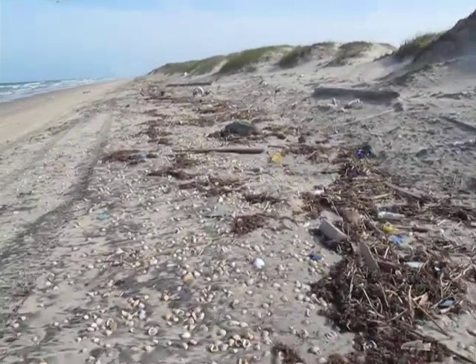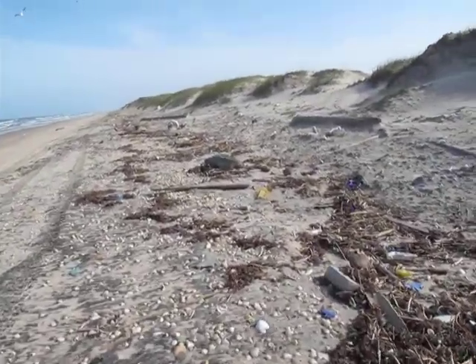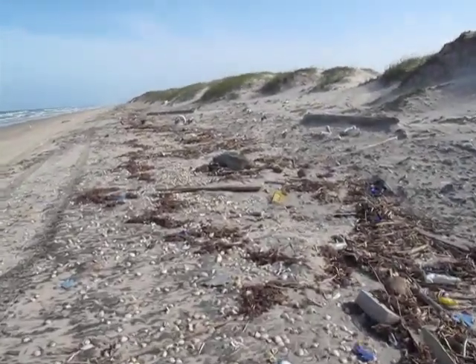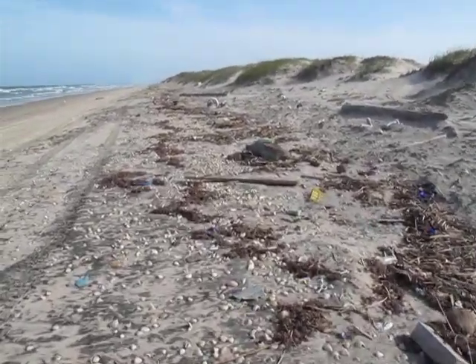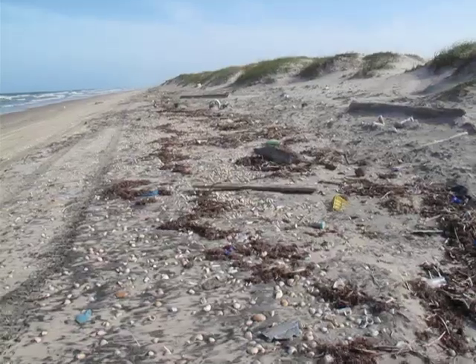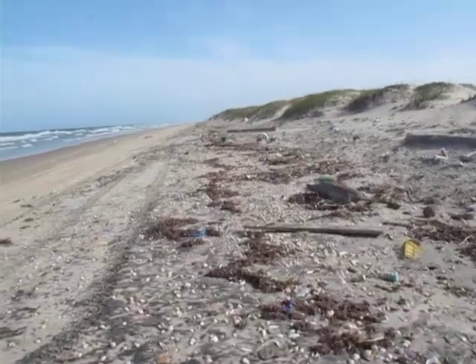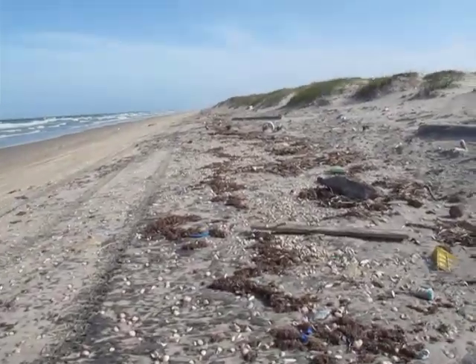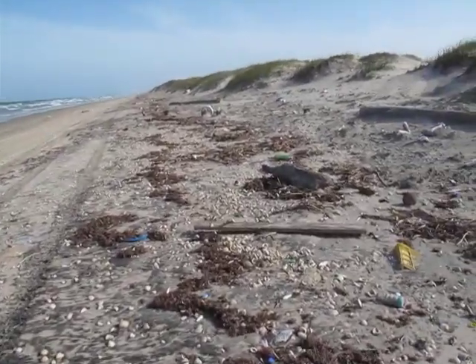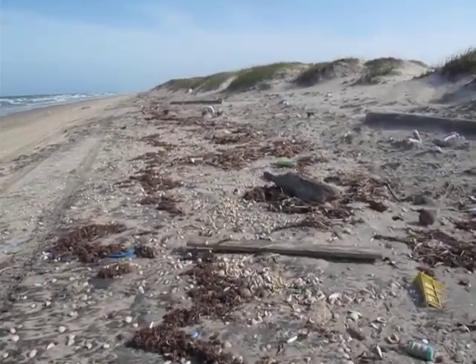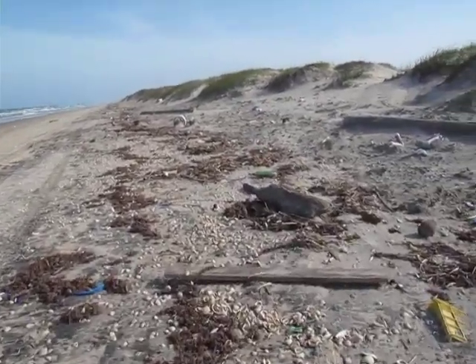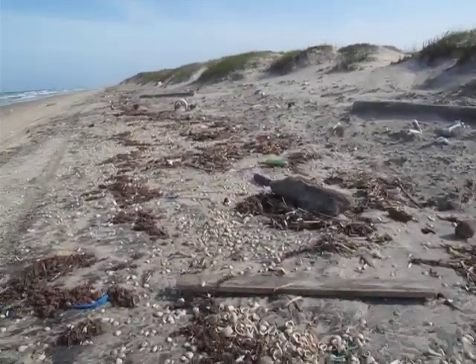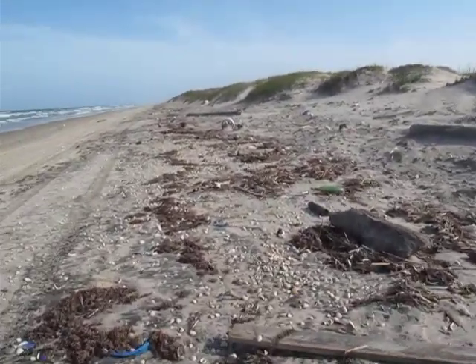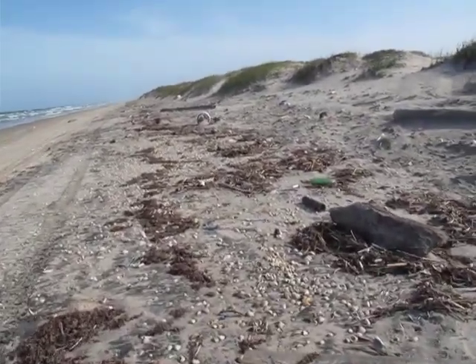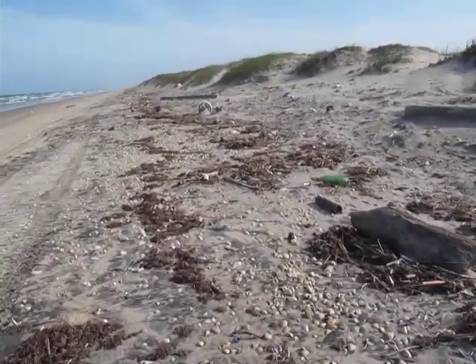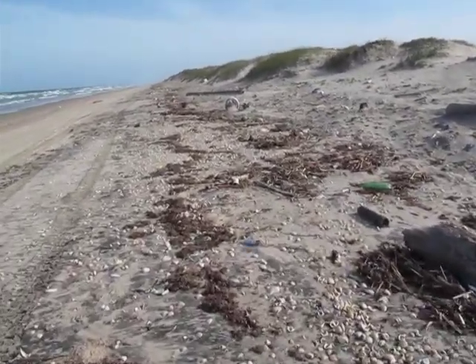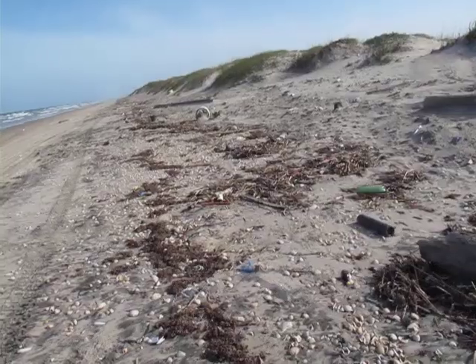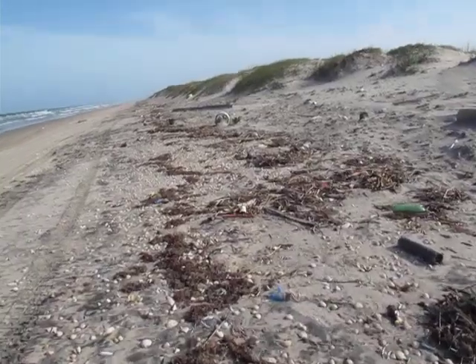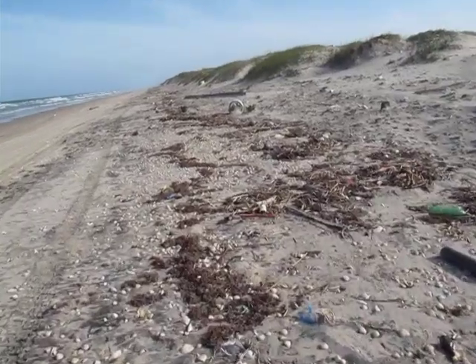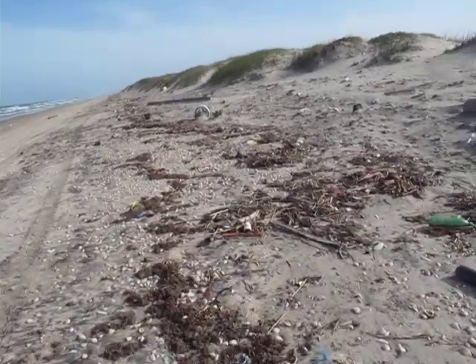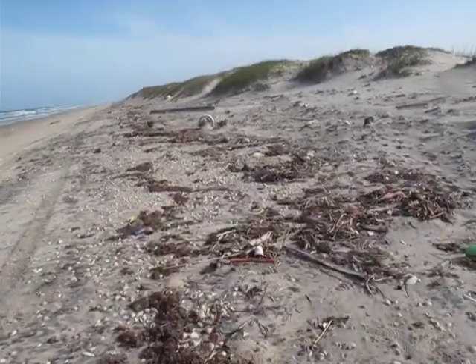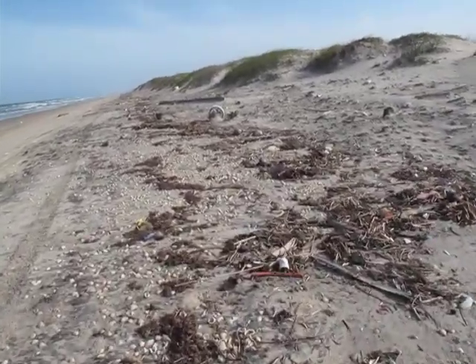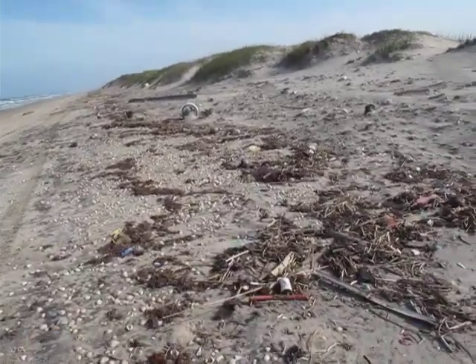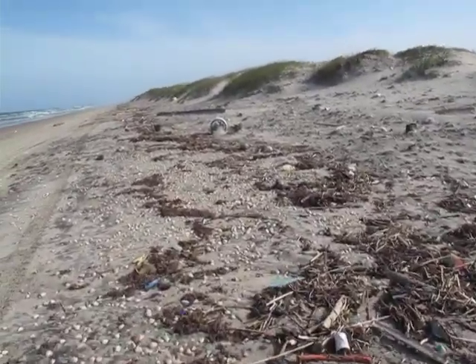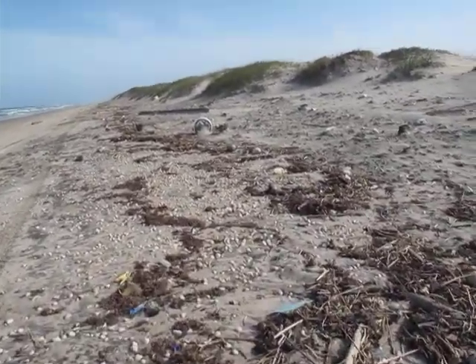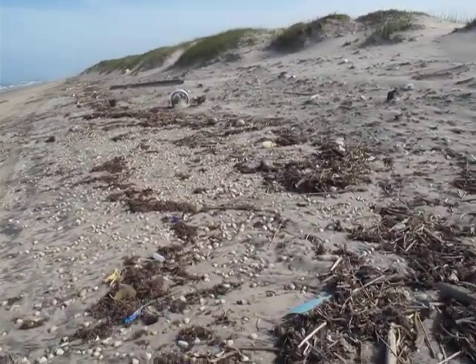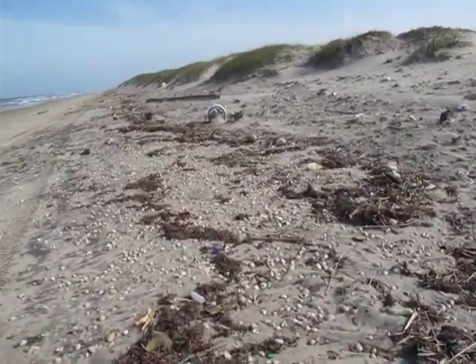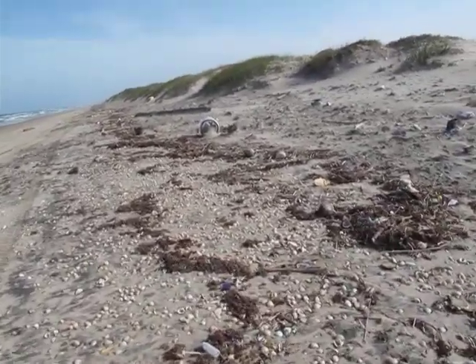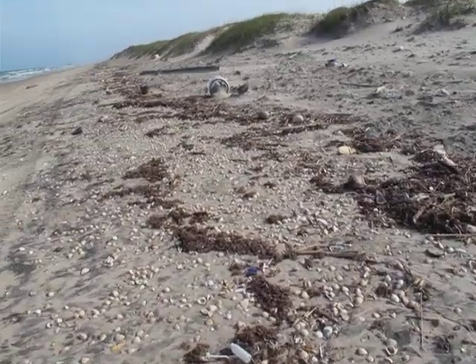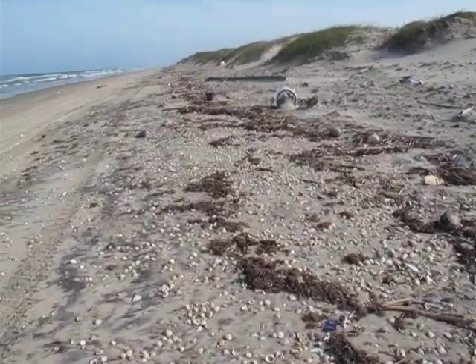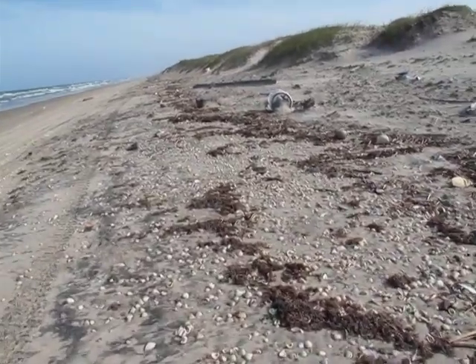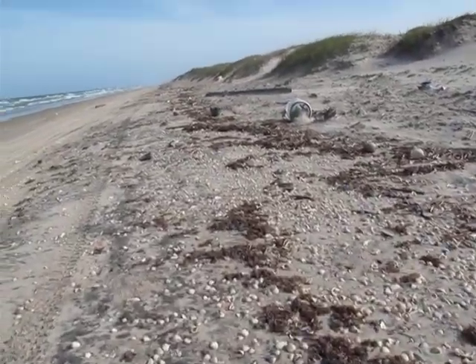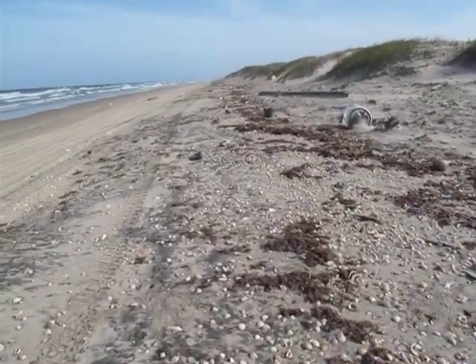Once a year they do a big cleanup here — a good thousand people — and they clean this whole stretch up. The problem is by next year it looks like this again, because the stuff just keeps floating in and floating in.